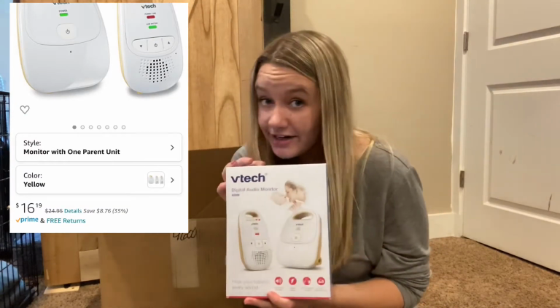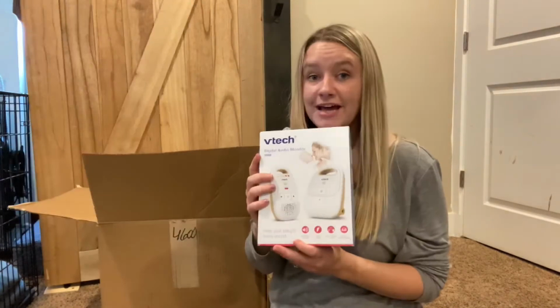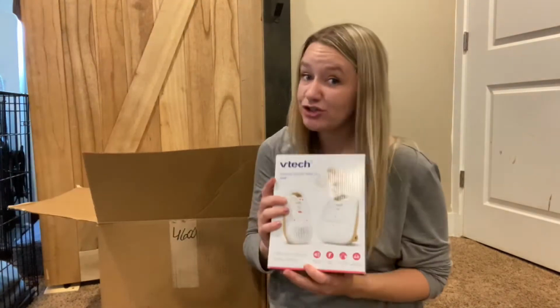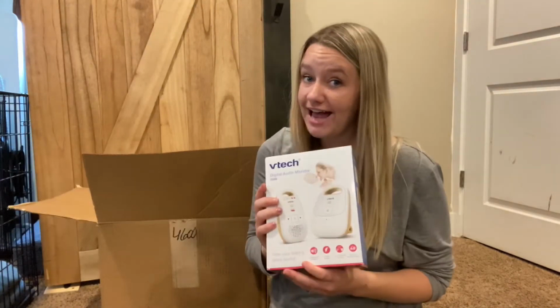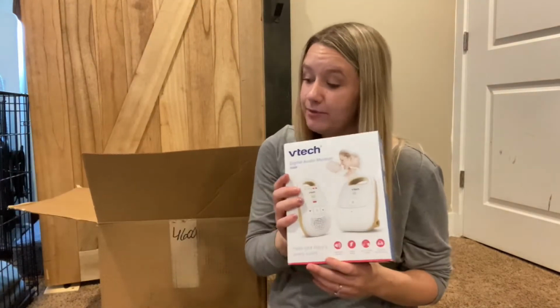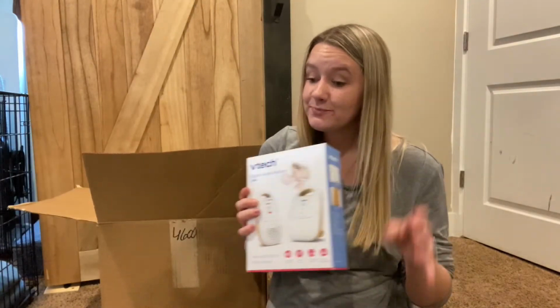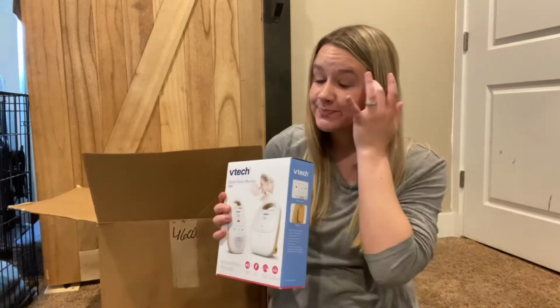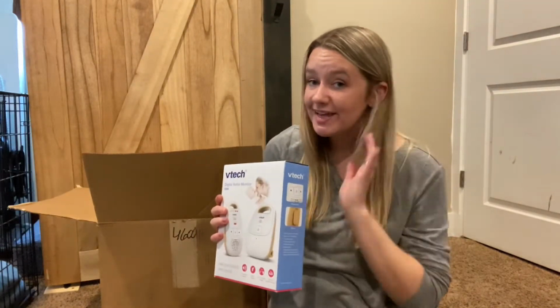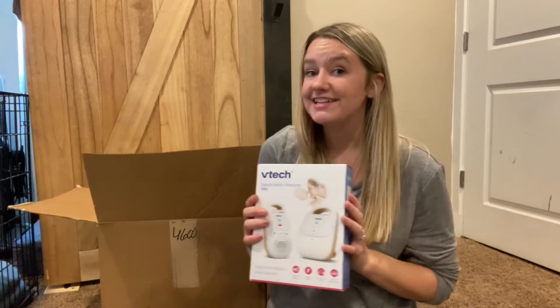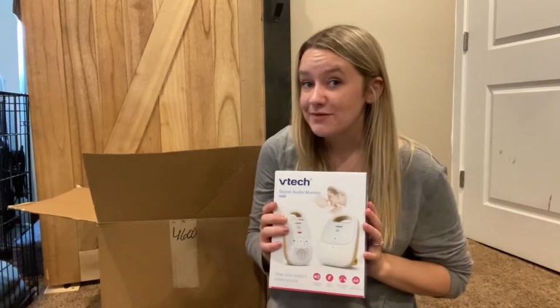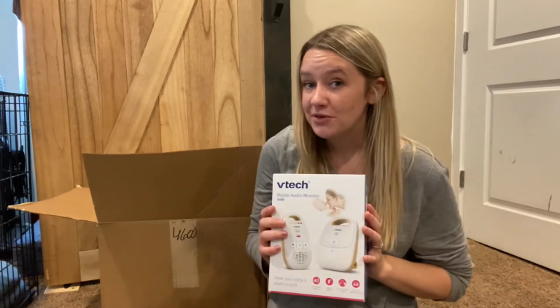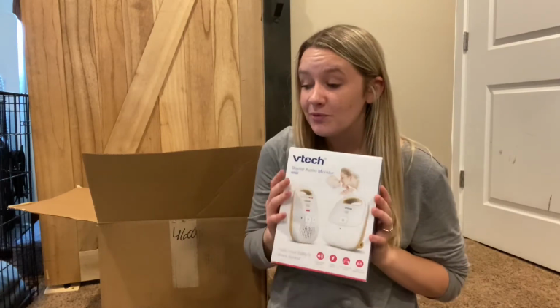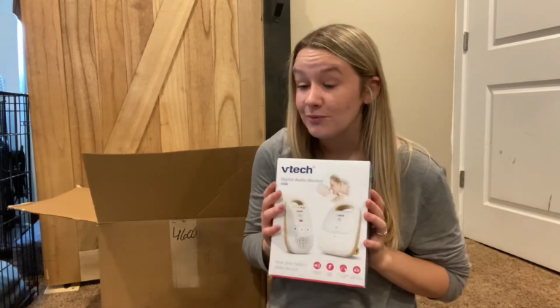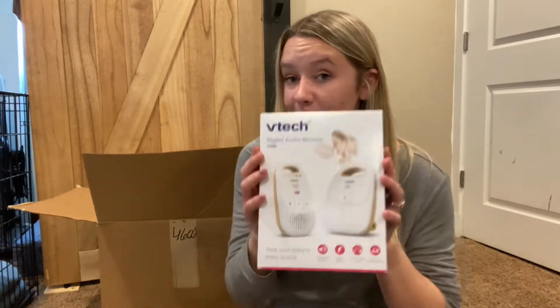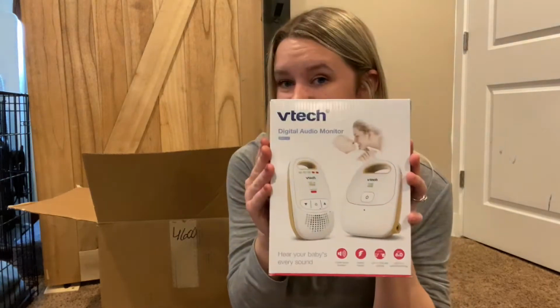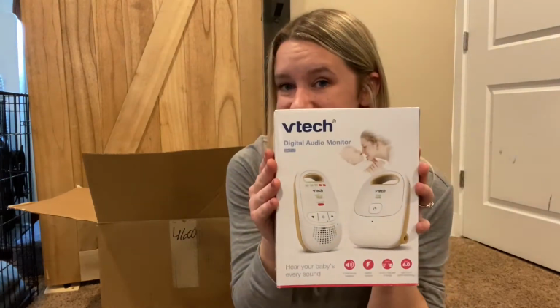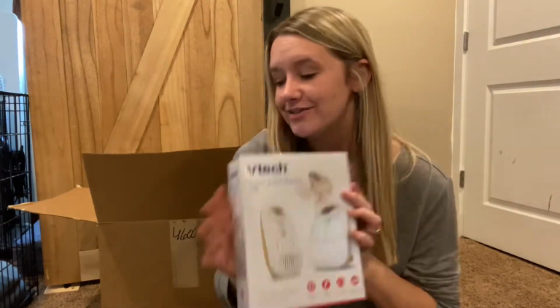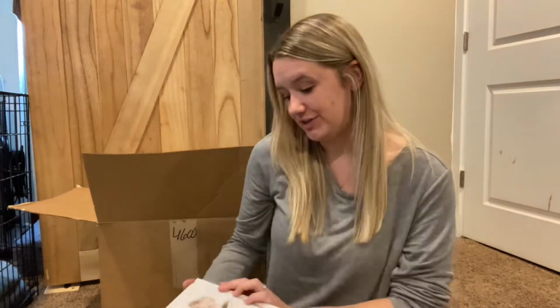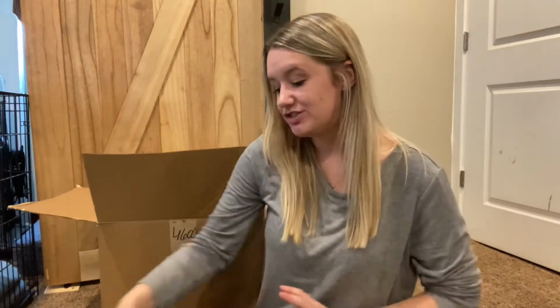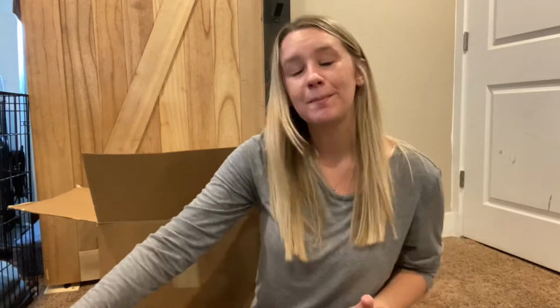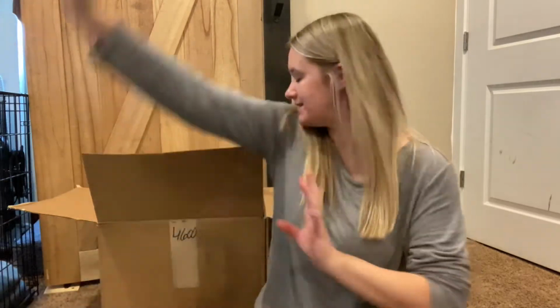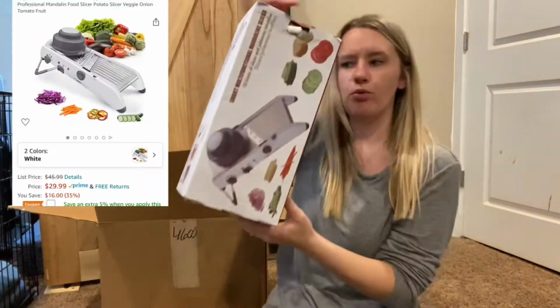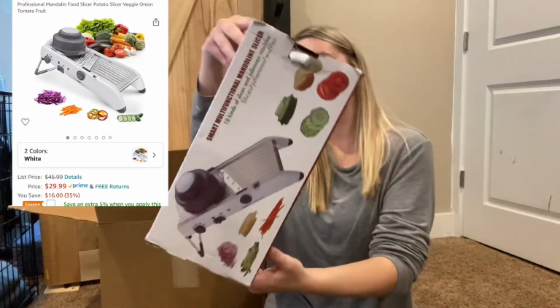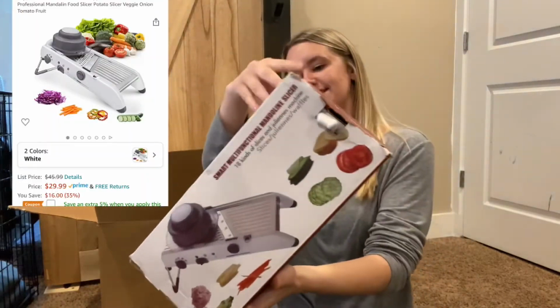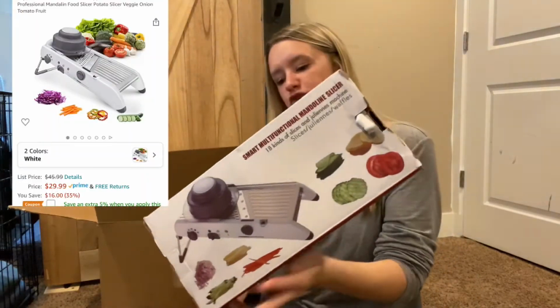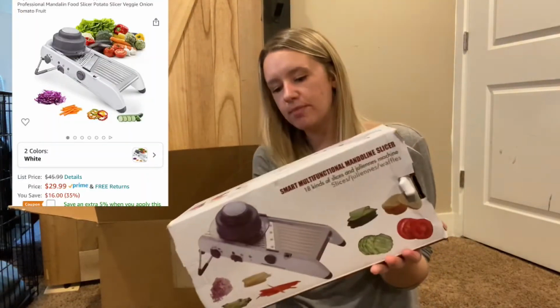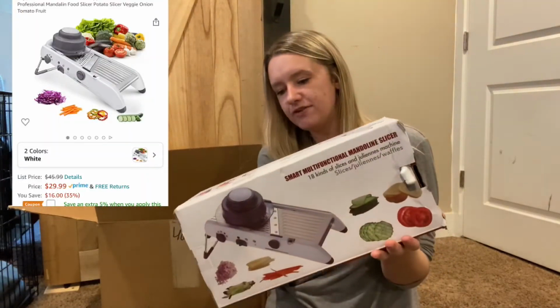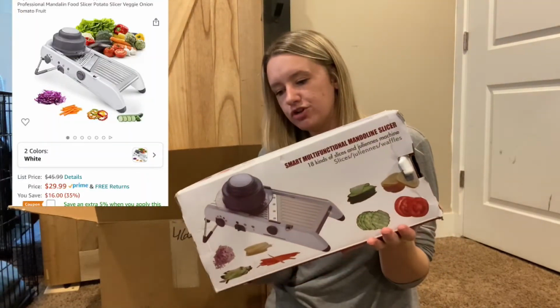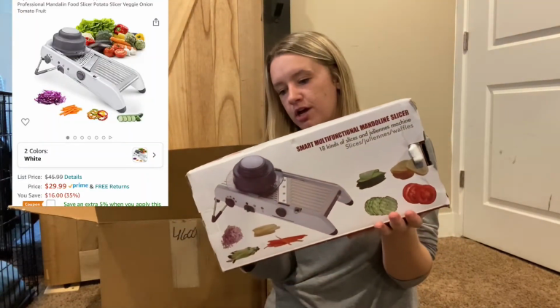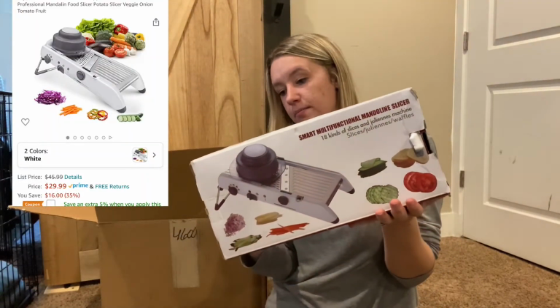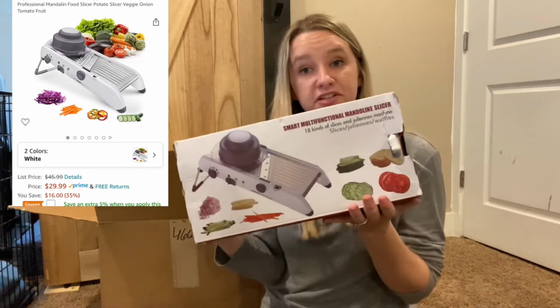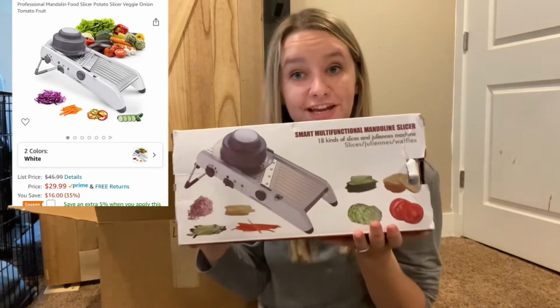Then we got this VTech baby monitor. My sister-in-law is actually pregnant and going to be giving birth soon, so I will be giving this to her so she can use it to check on her baby.